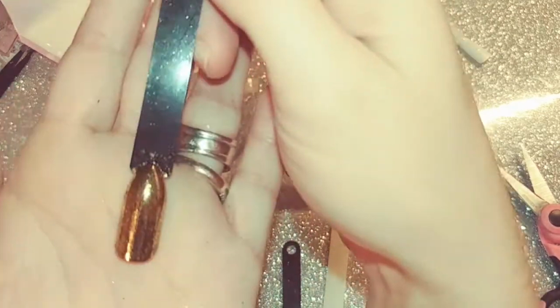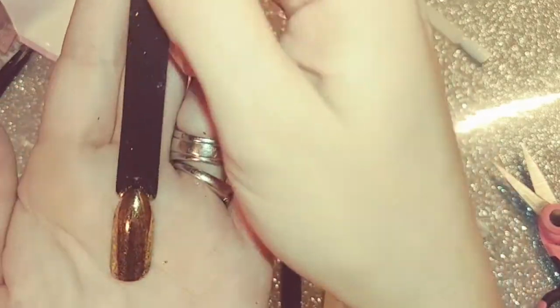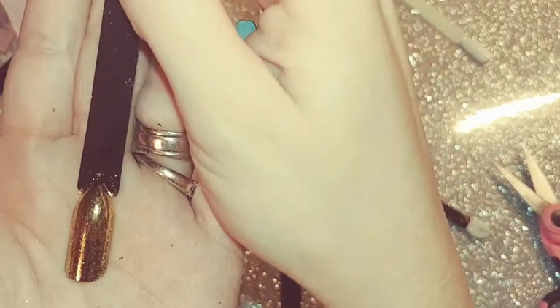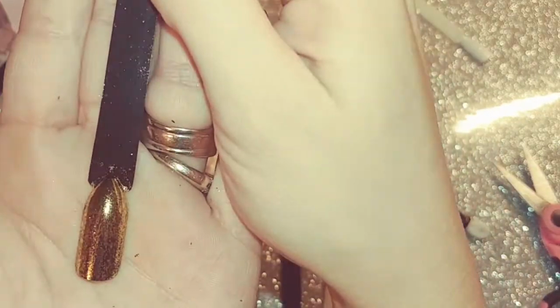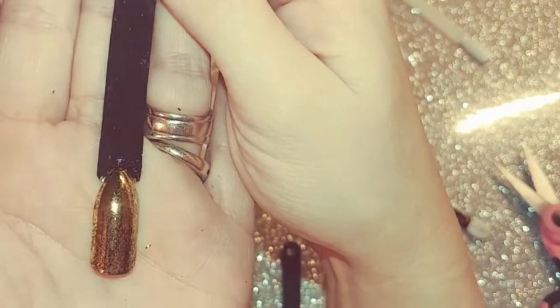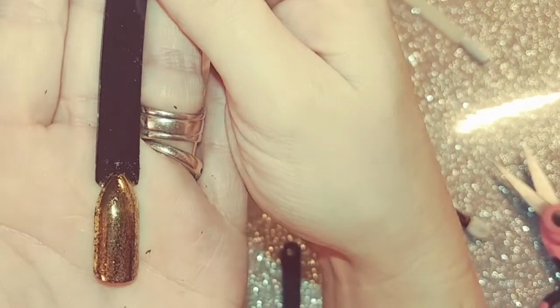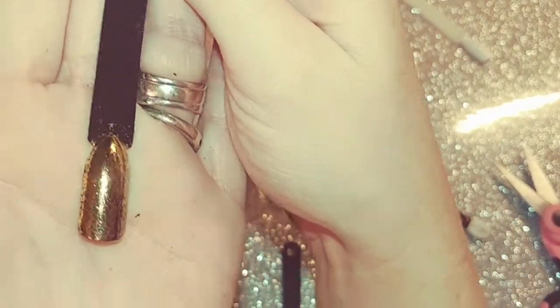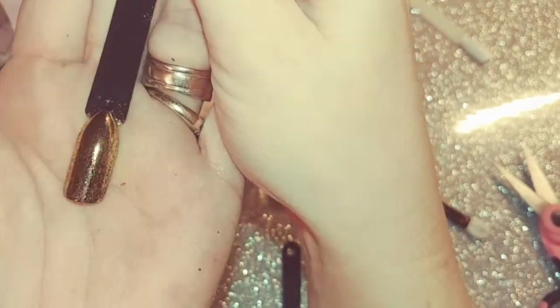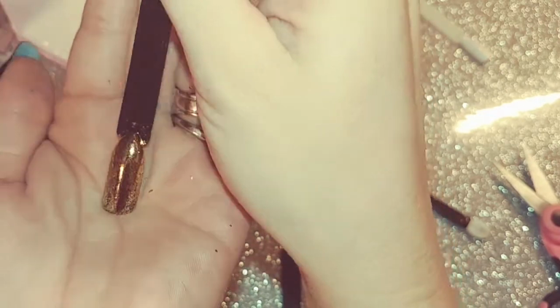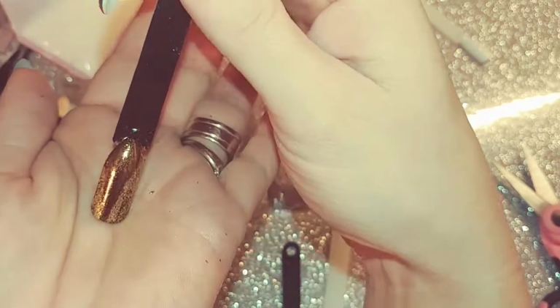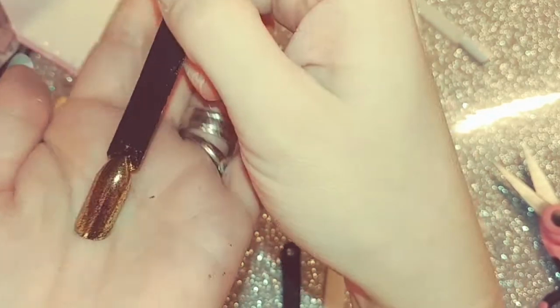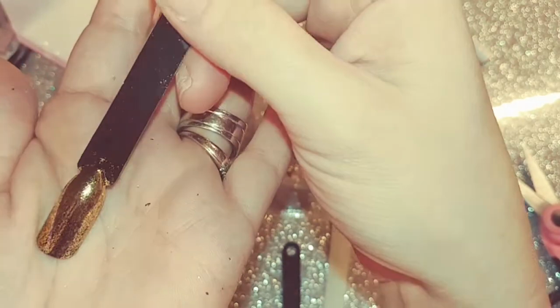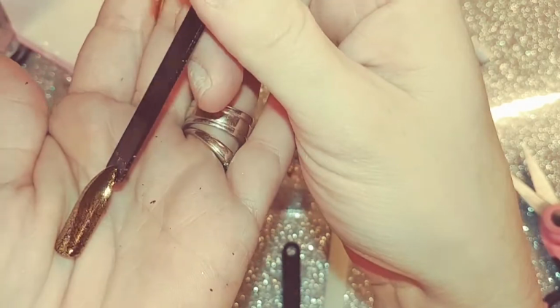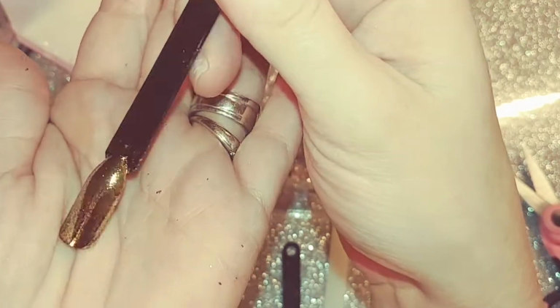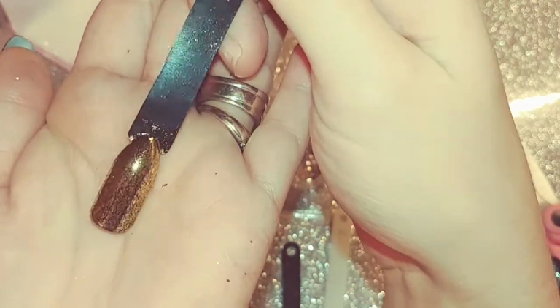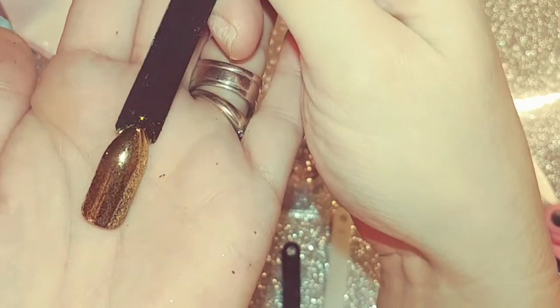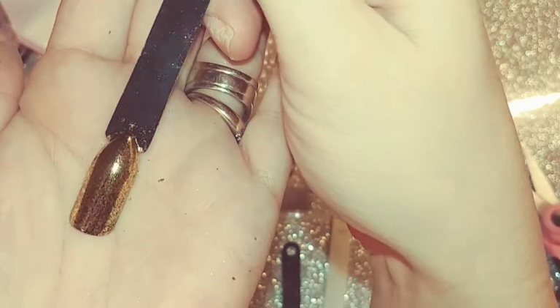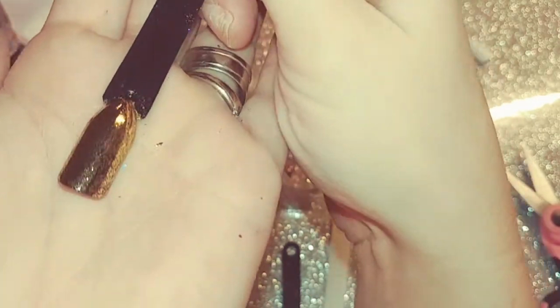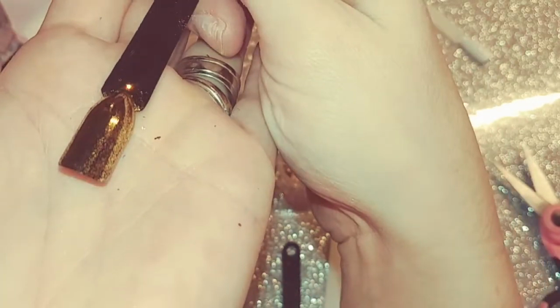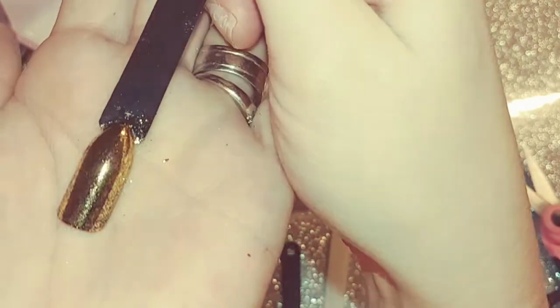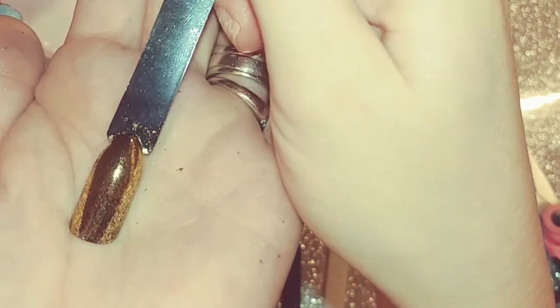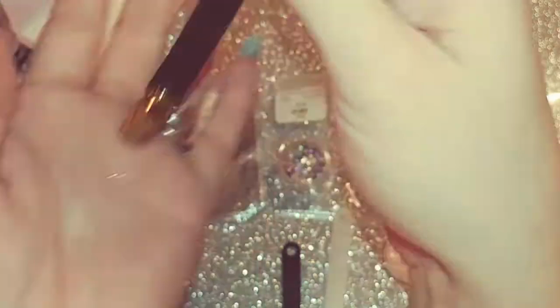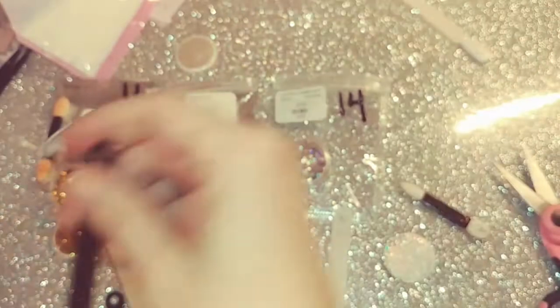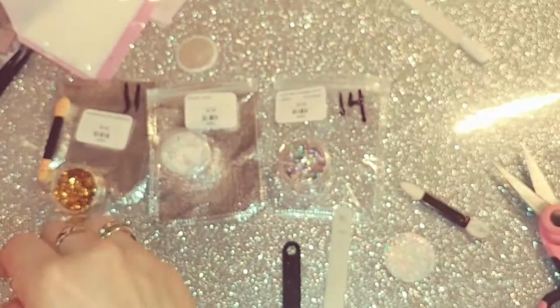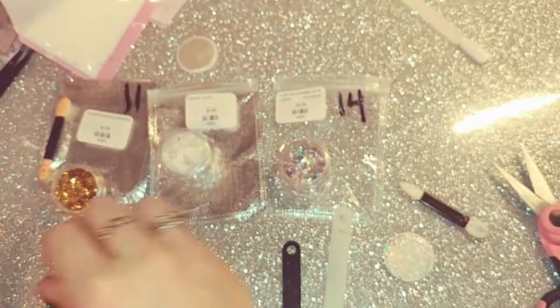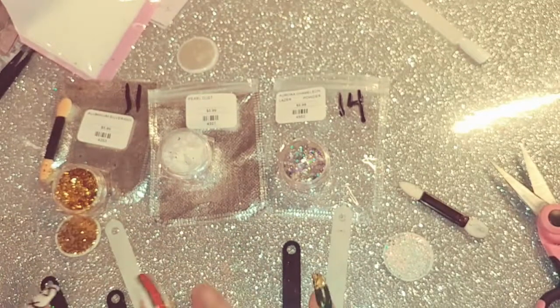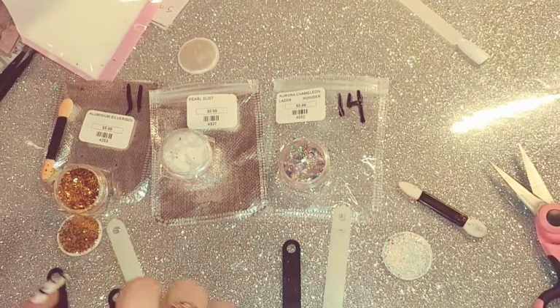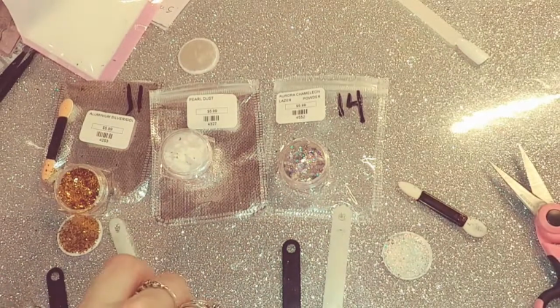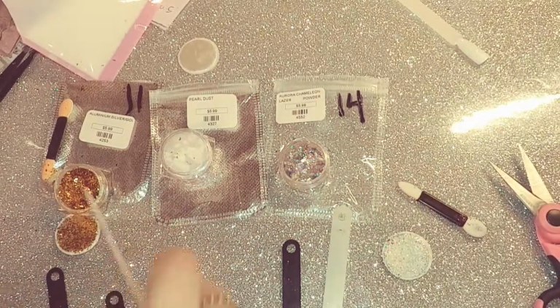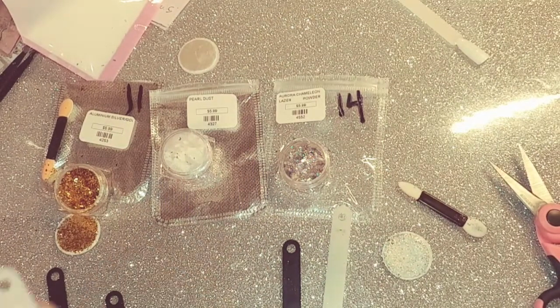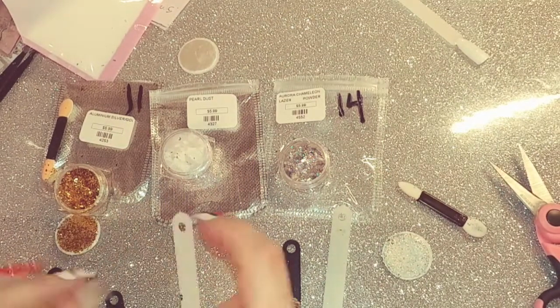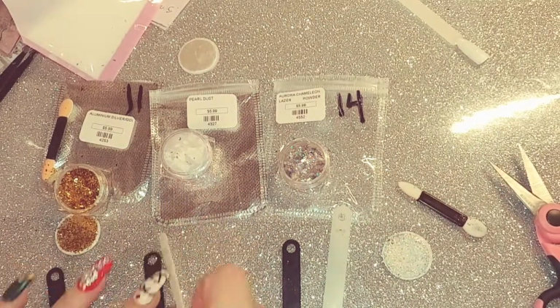Here's what the Aluminum Gold Flakes look like over black. I did not do it over white because I figured it would be the same outcome. So this is what it looks like over black.